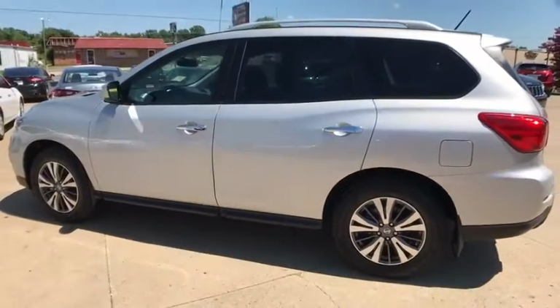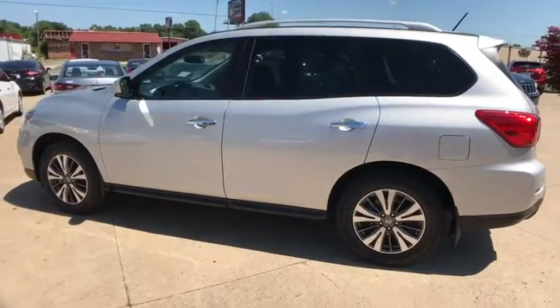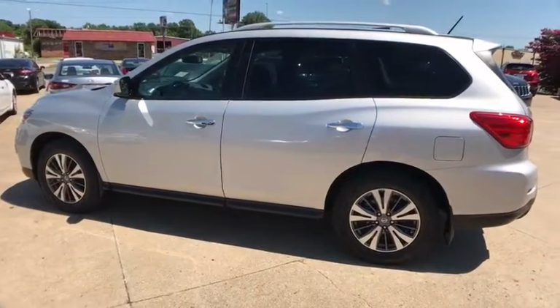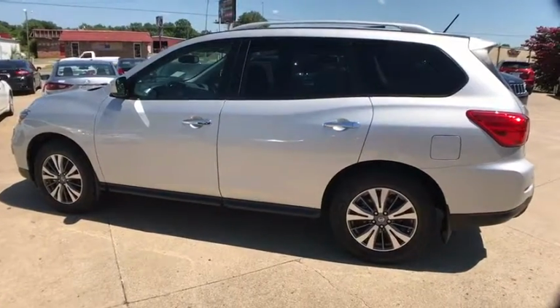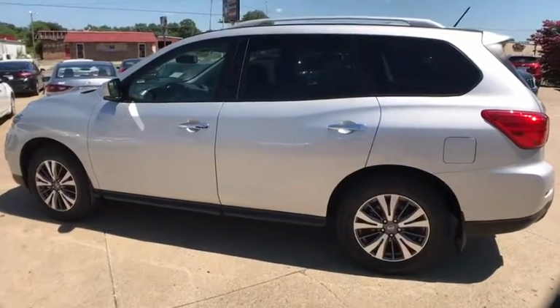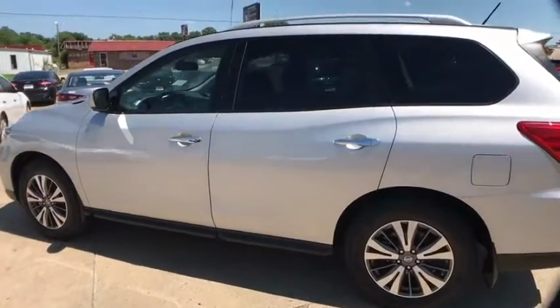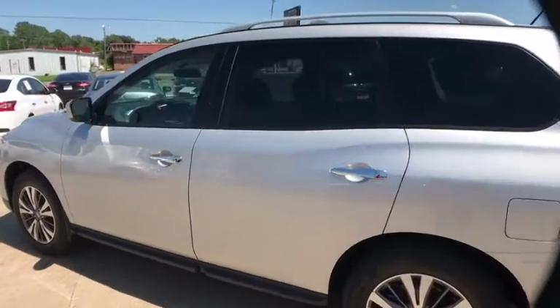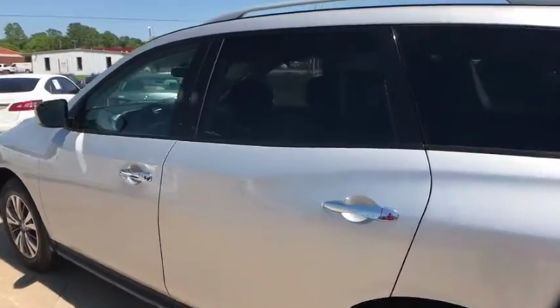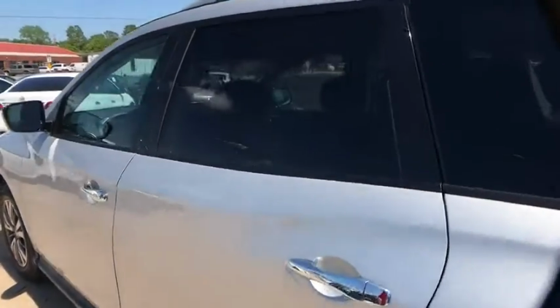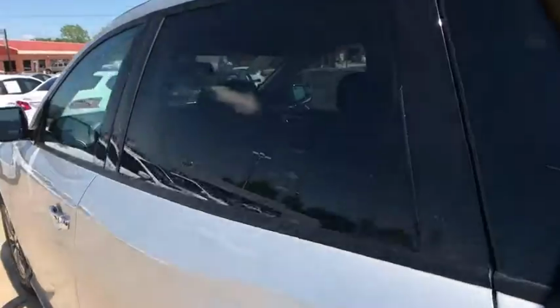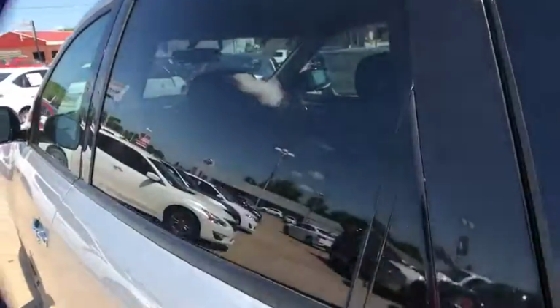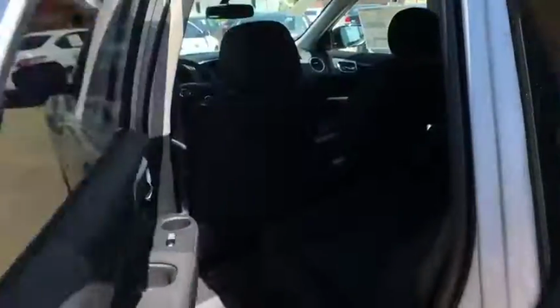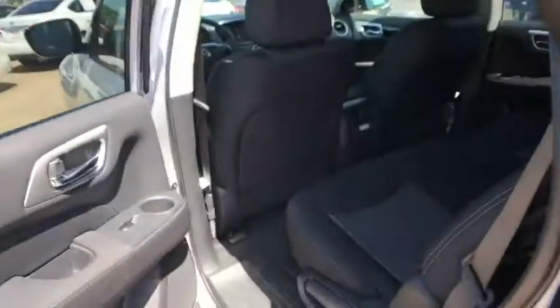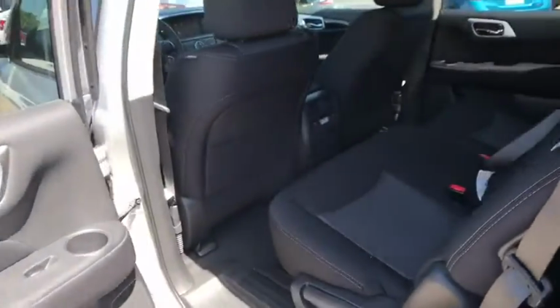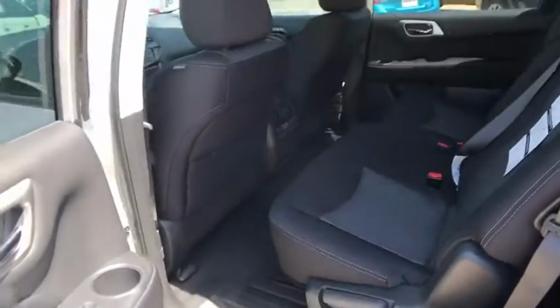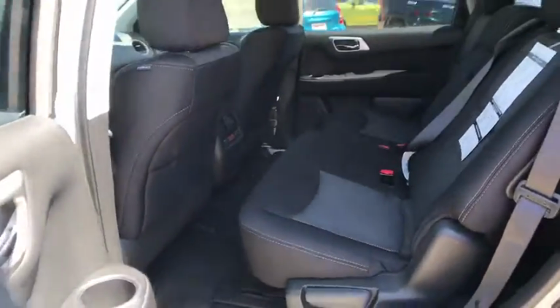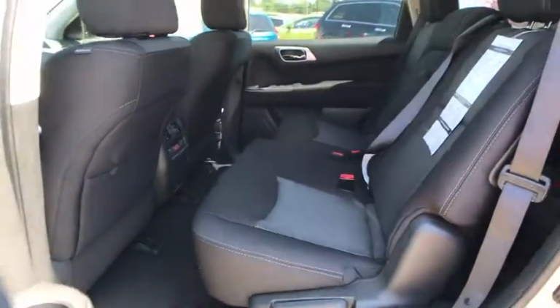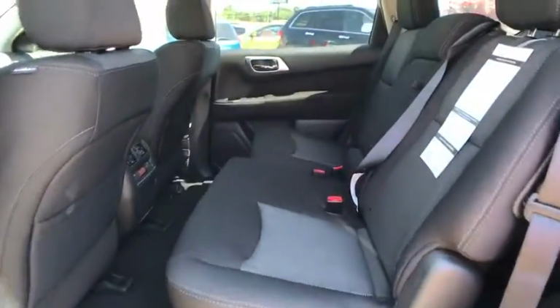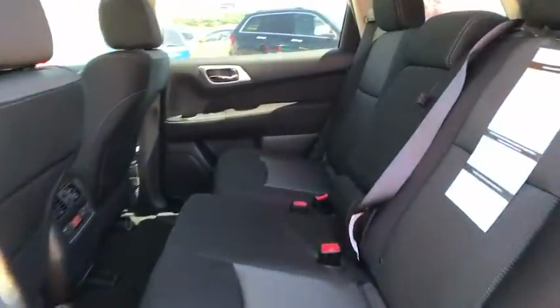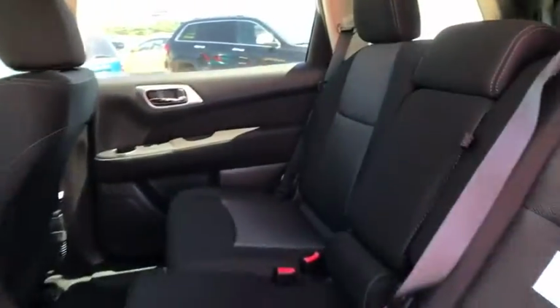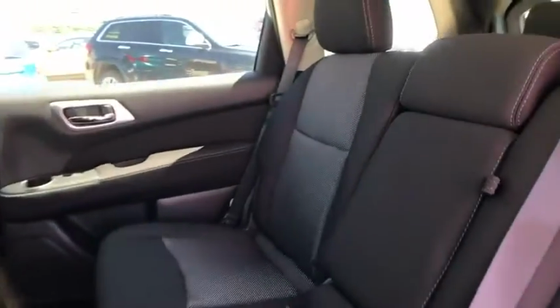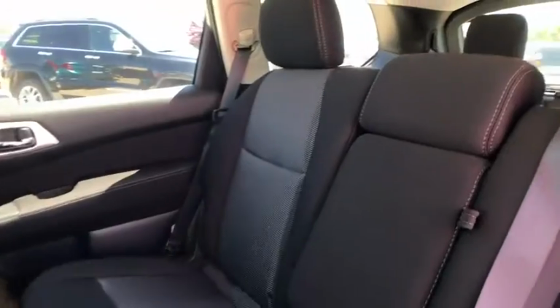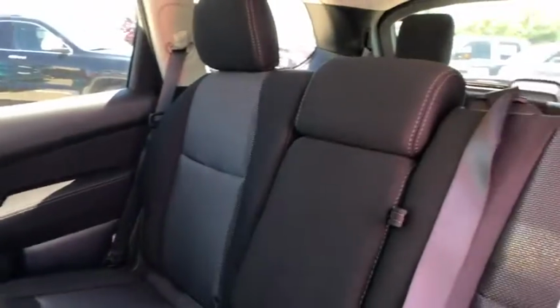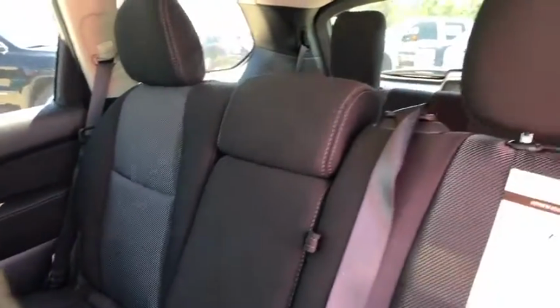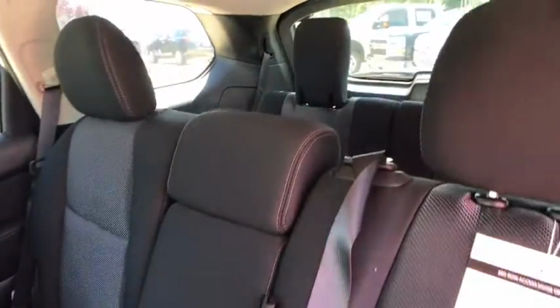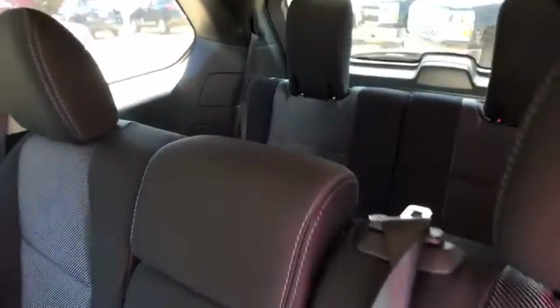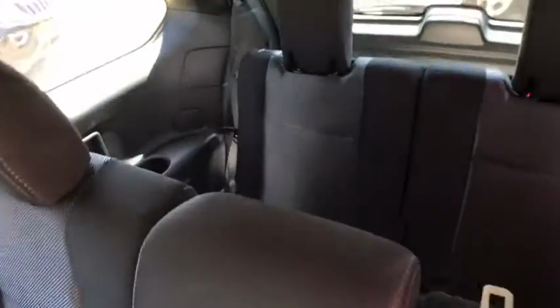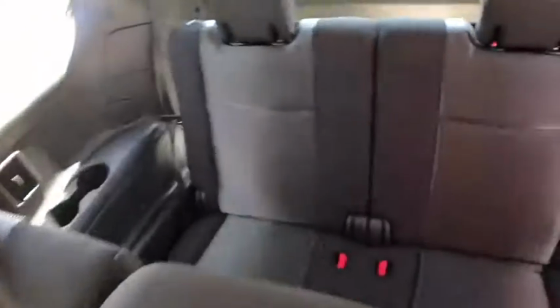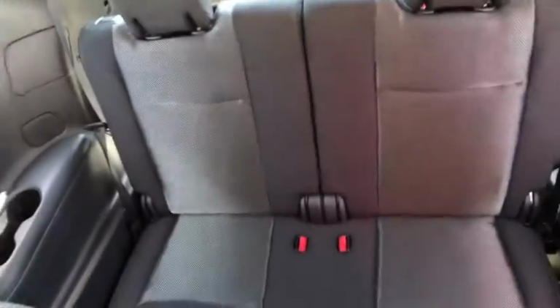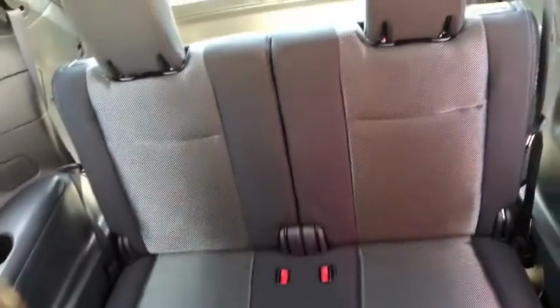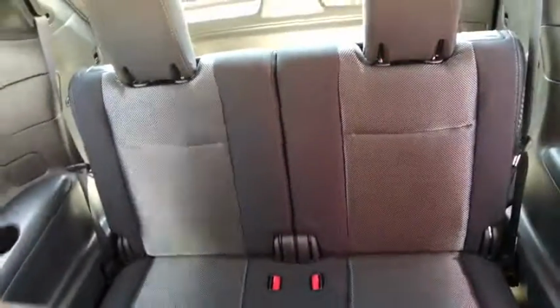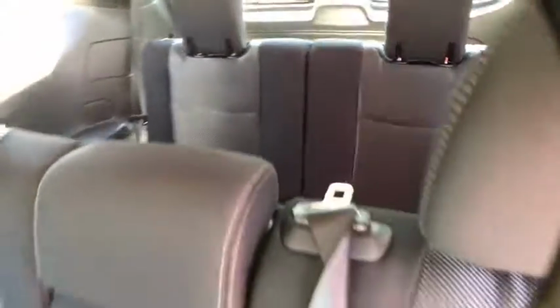Adjustable steering wheel, auto dimming rear view mirror, cruise control, keyless start, aluminum wheels, four wheel disc brakes, climate control, rear defrost, front wheel drive. Take this vehicle for a spin and see why so many shoppers are now proud owners.